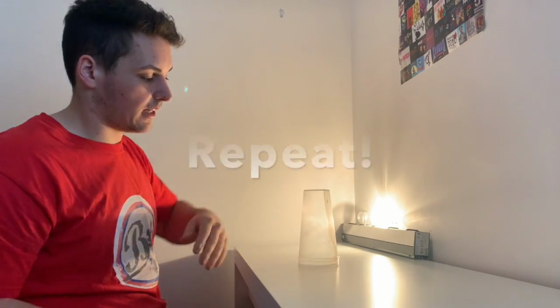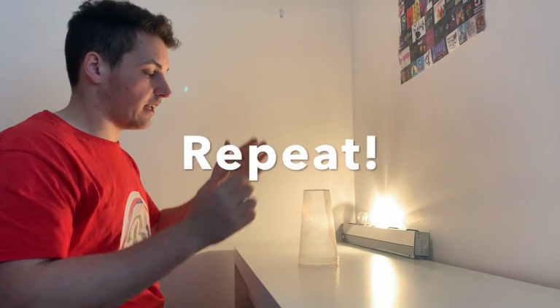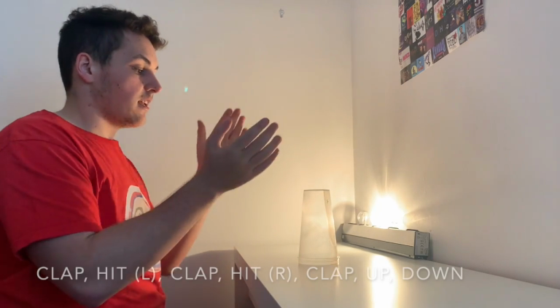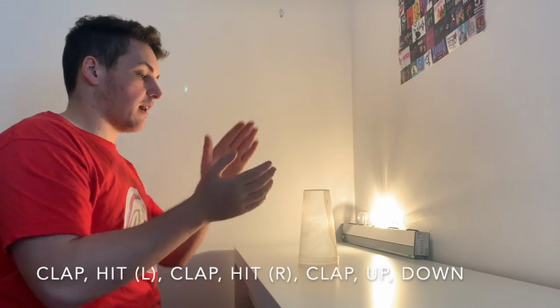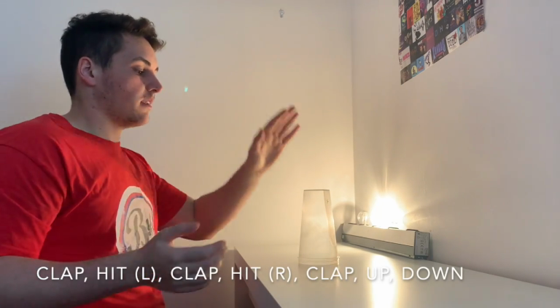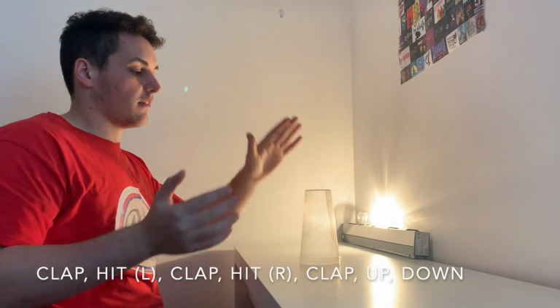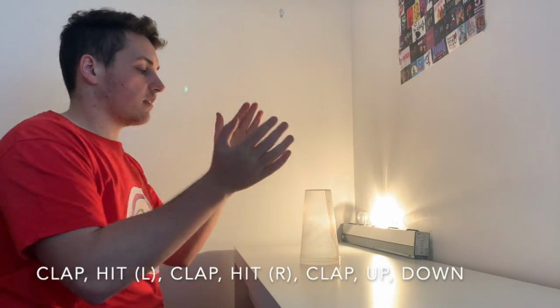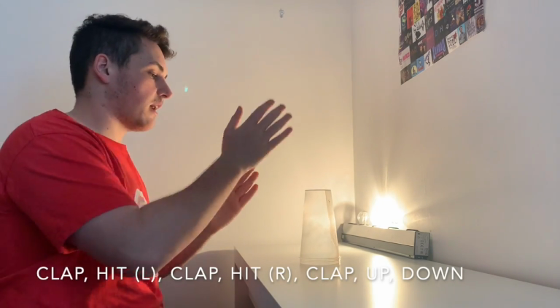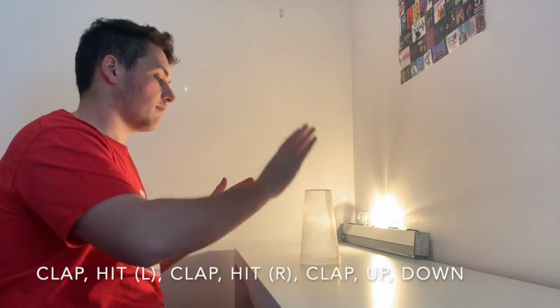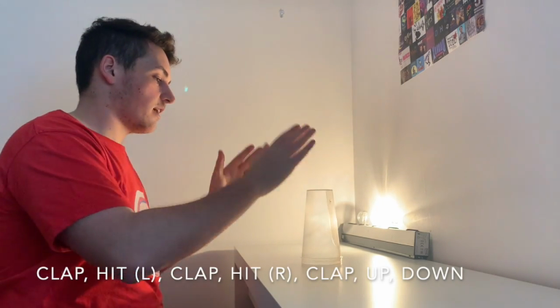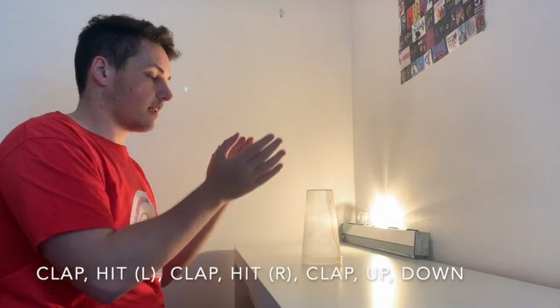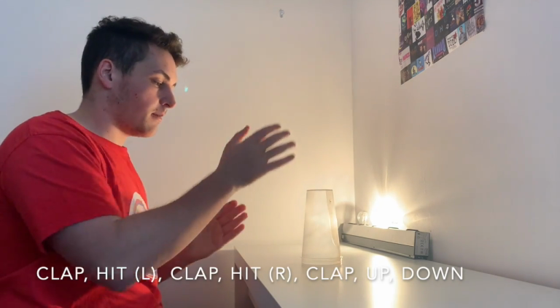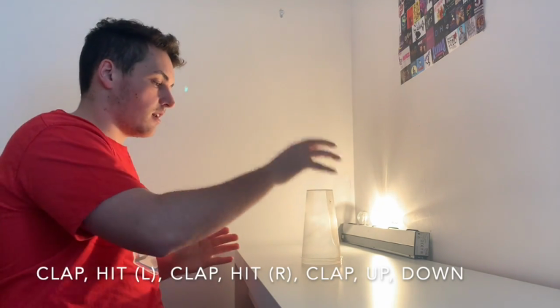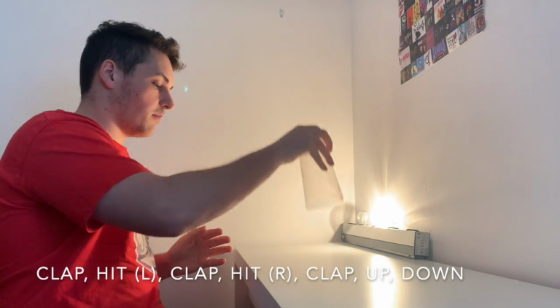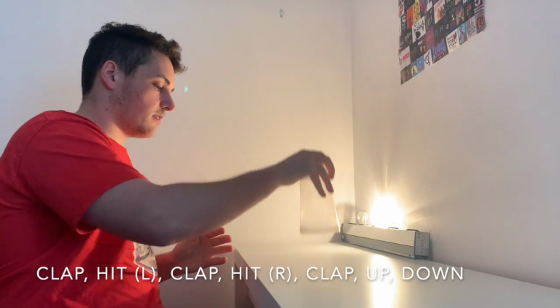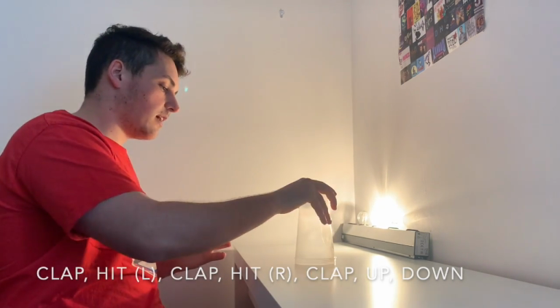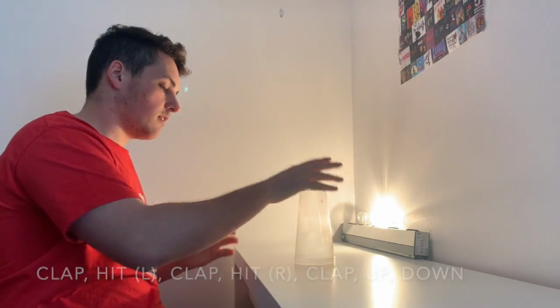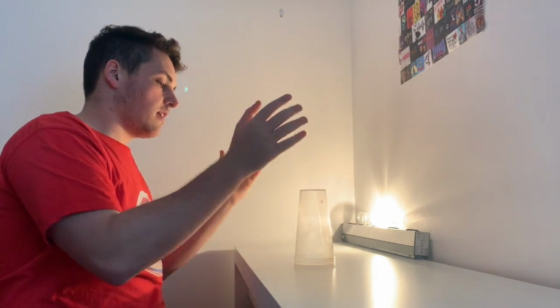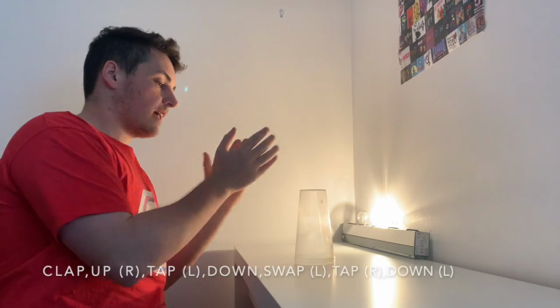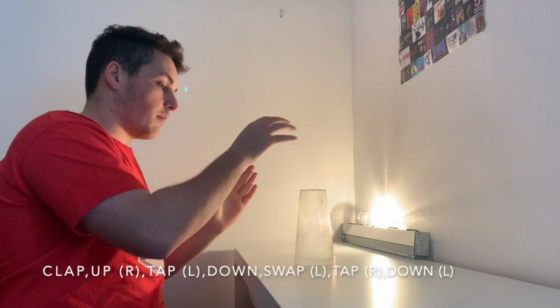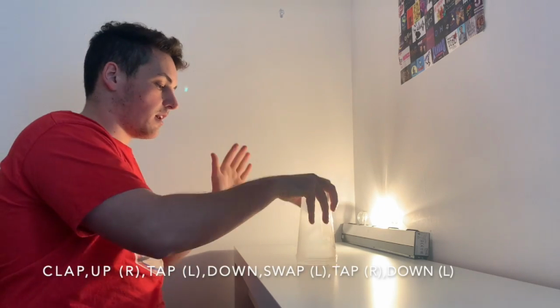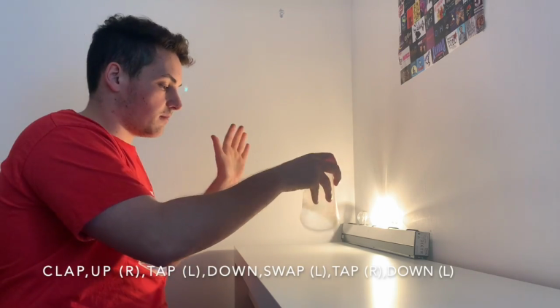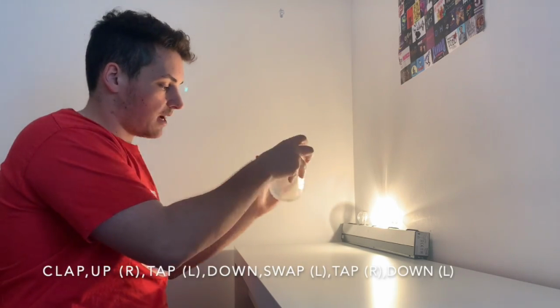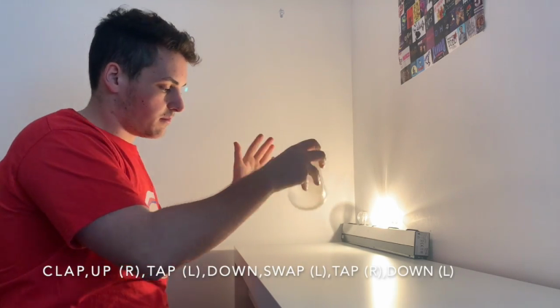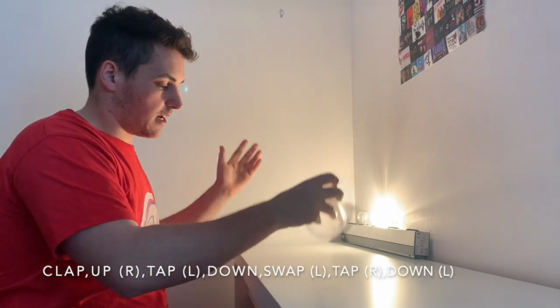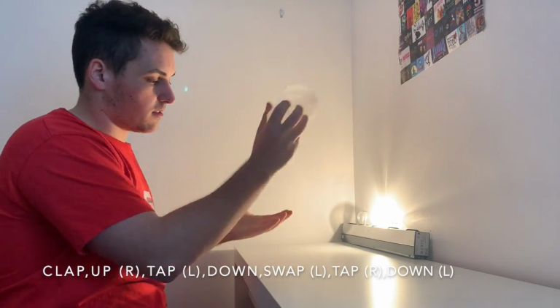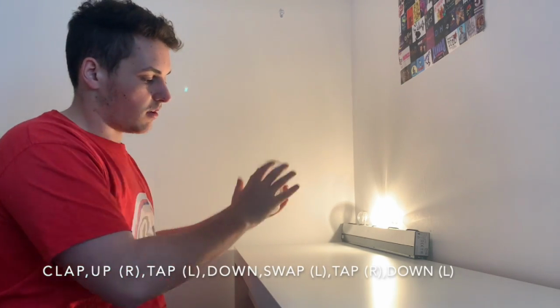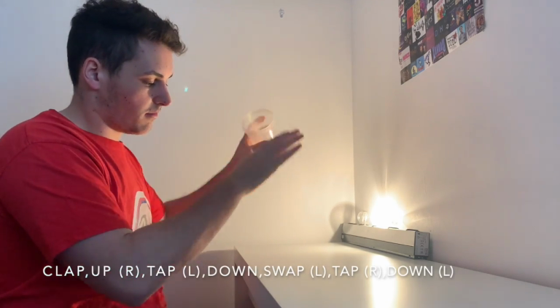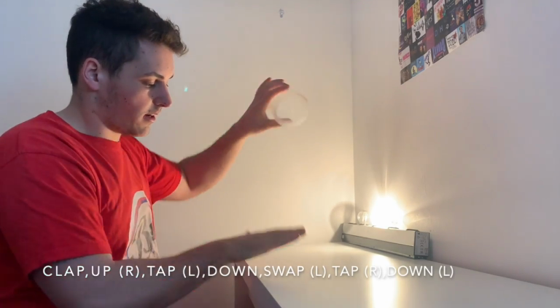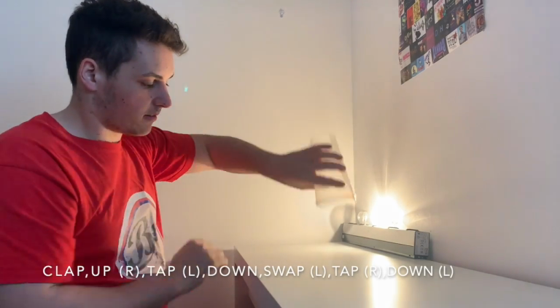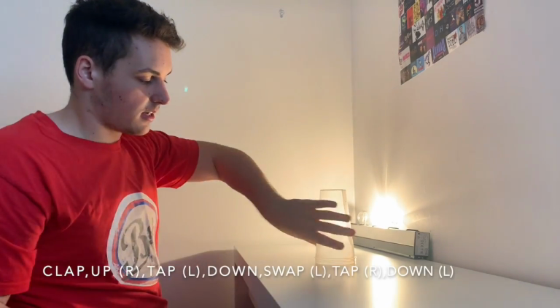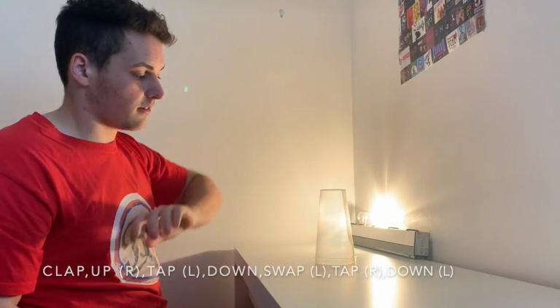And again: clap, lift, clap, right, clap, up, down. Clap, pick up, tap, tap, swap, right hand down.